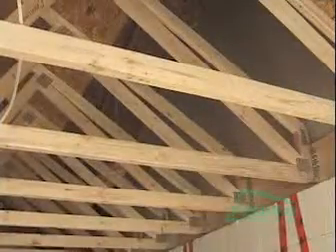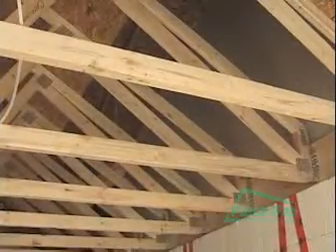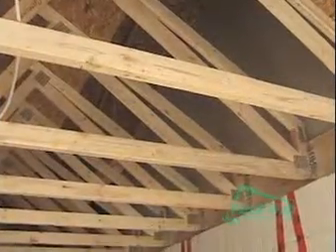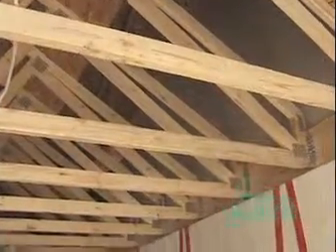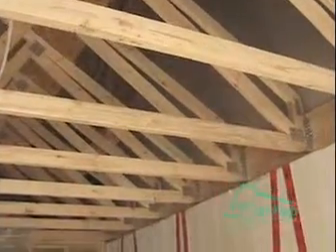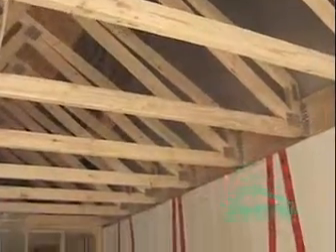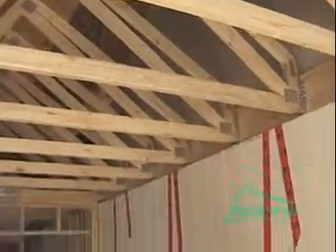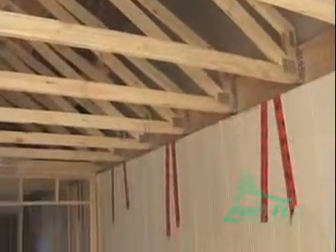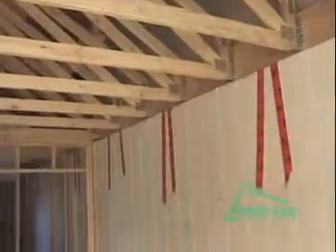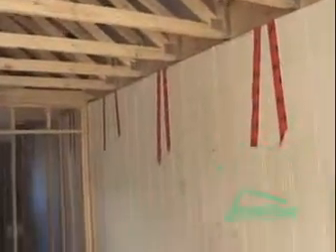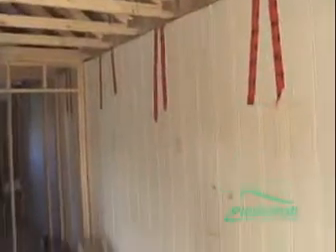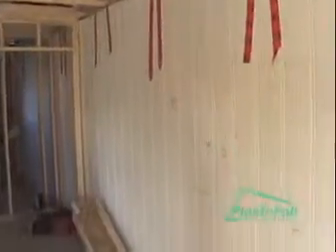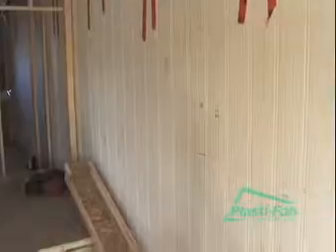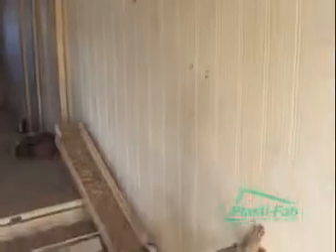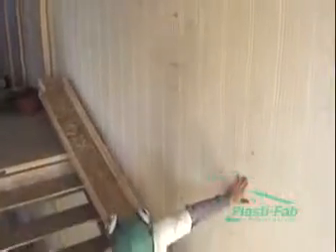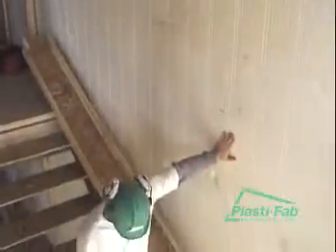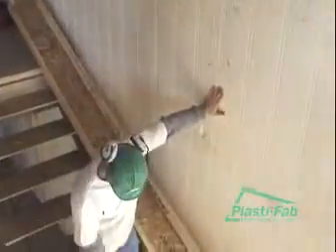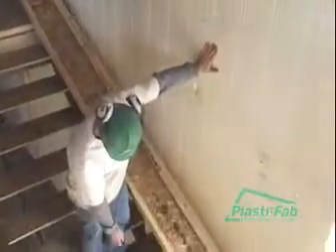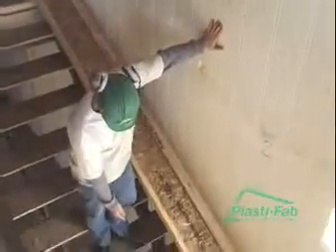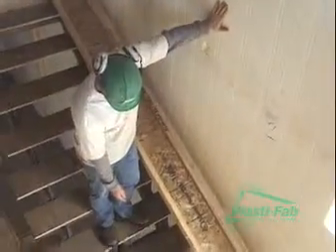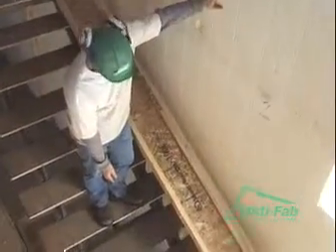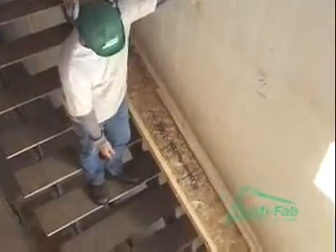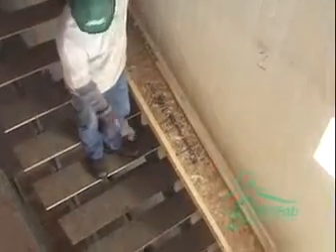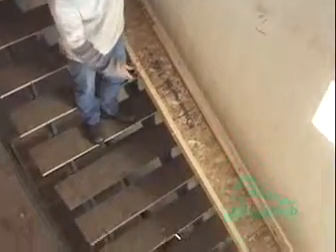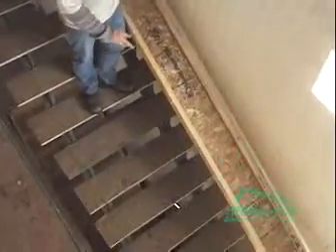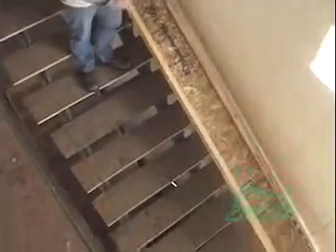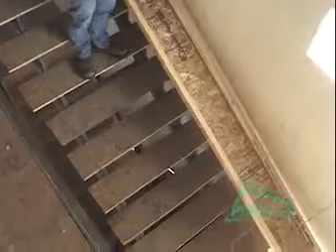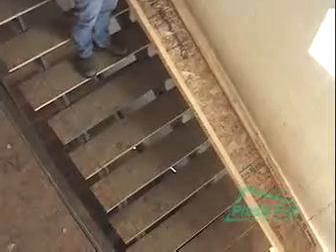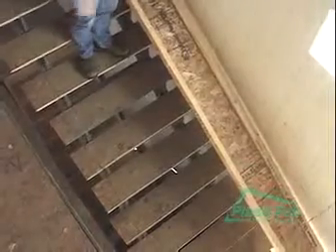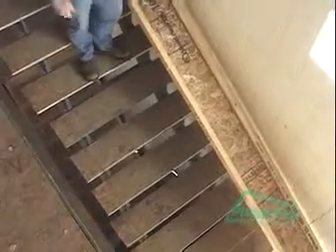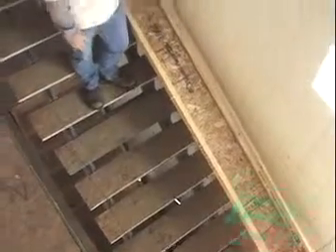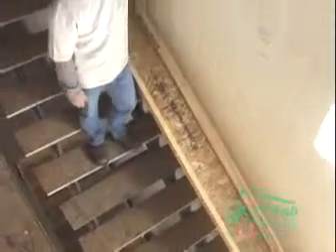Now that we've completed our three stories of party wall here on this duplex, it goes all the way from the basement up to the main floor and up here to the second story.